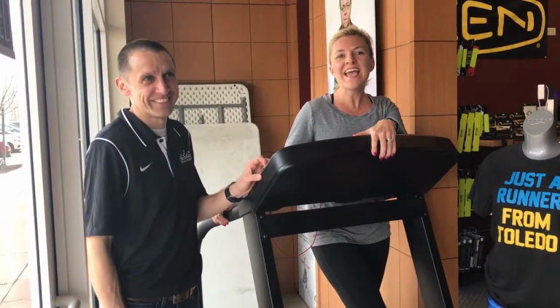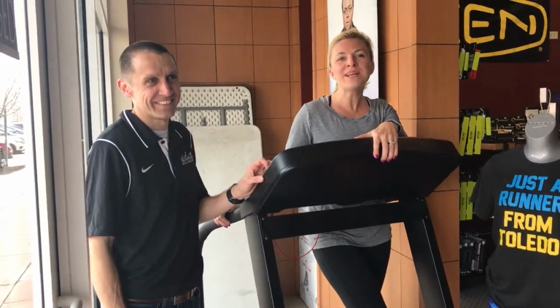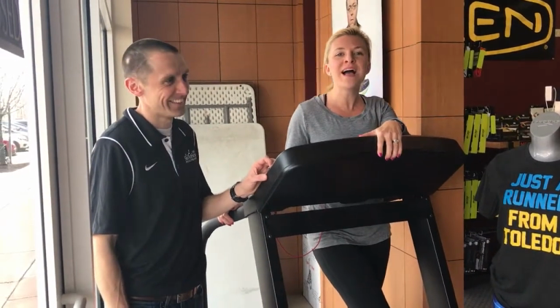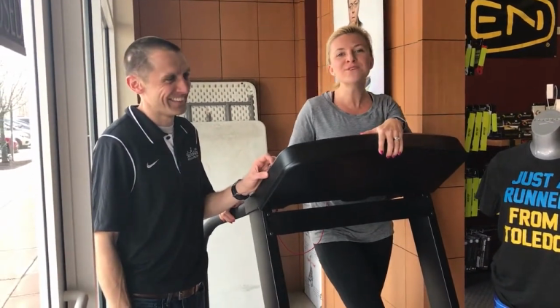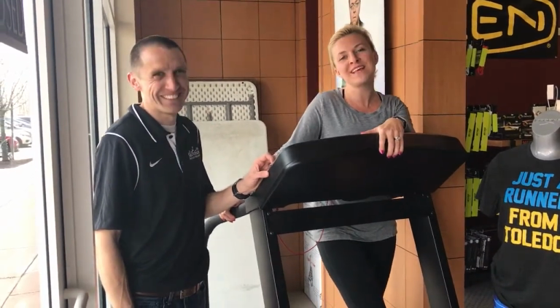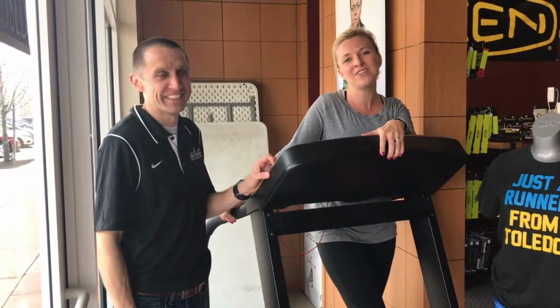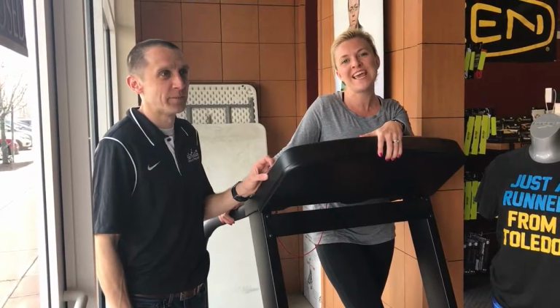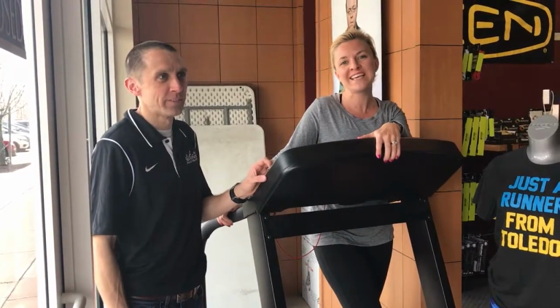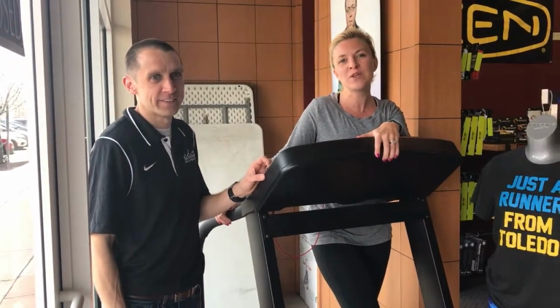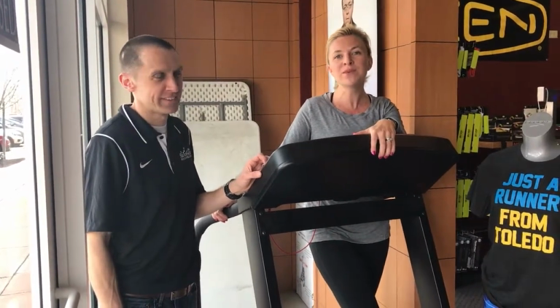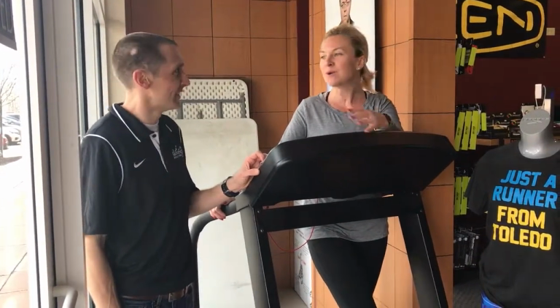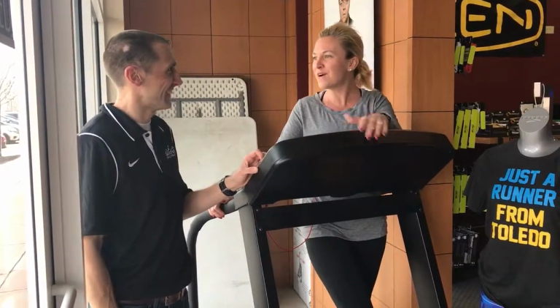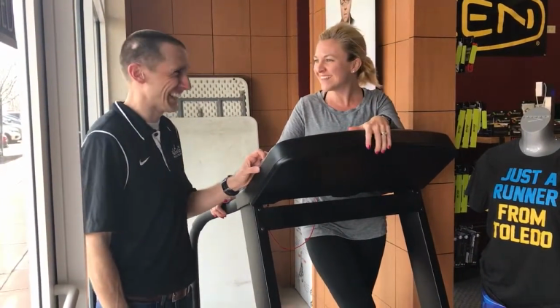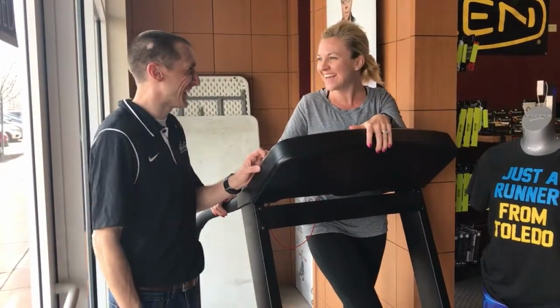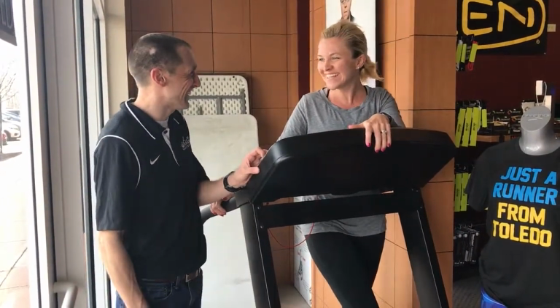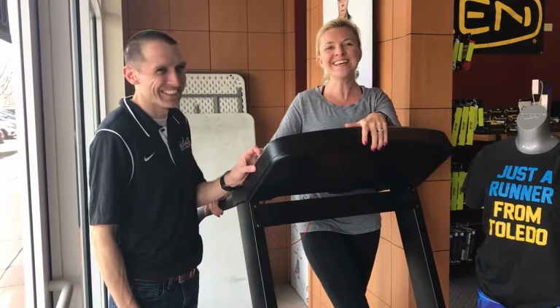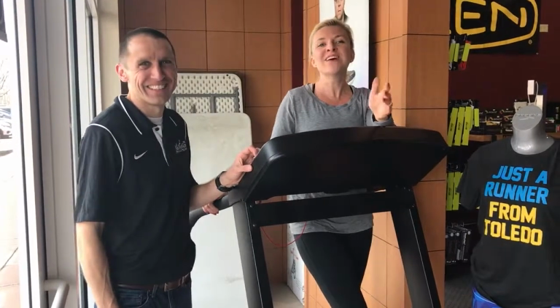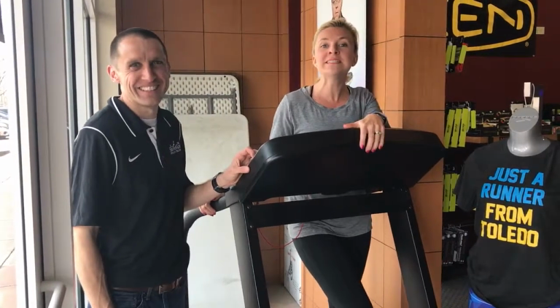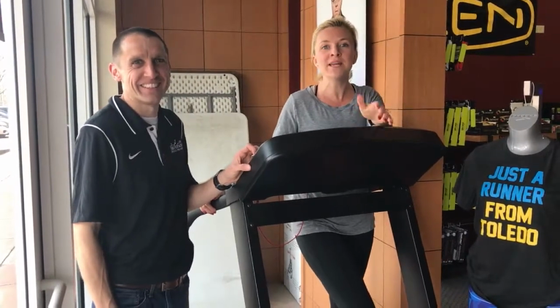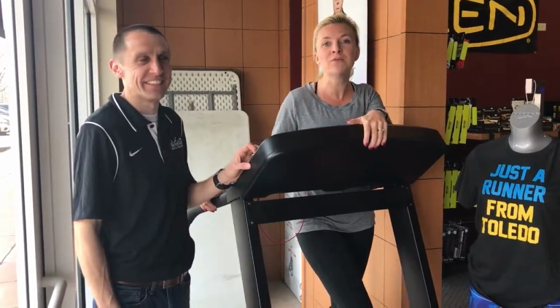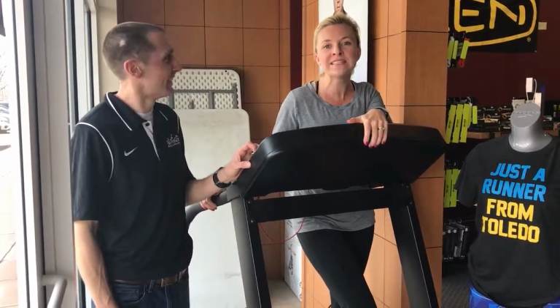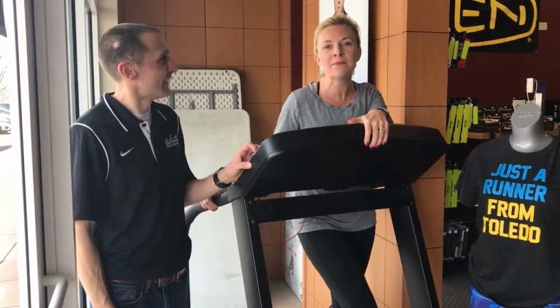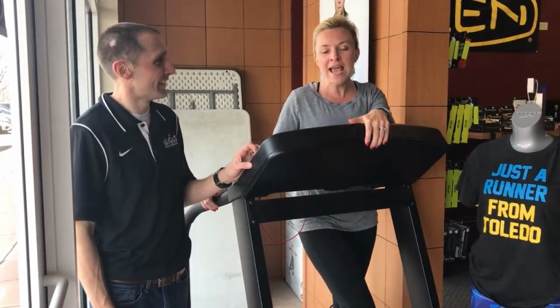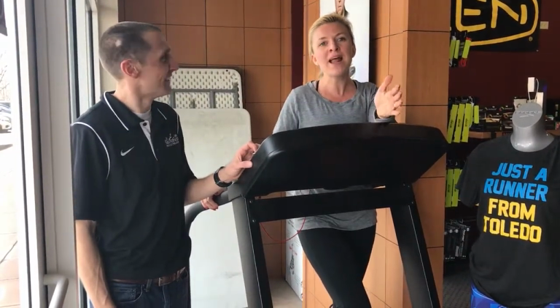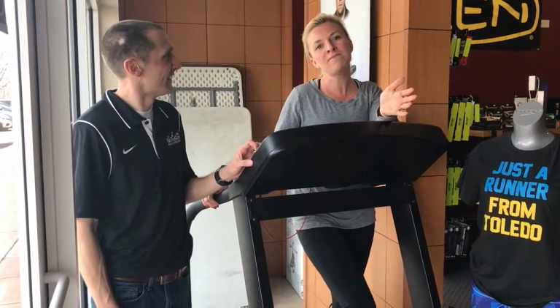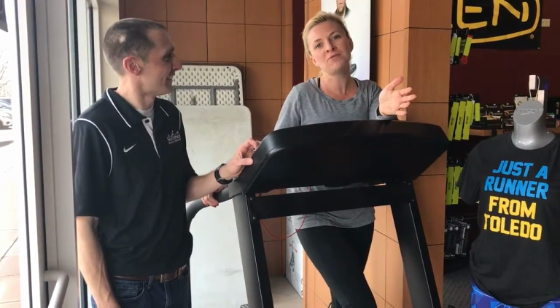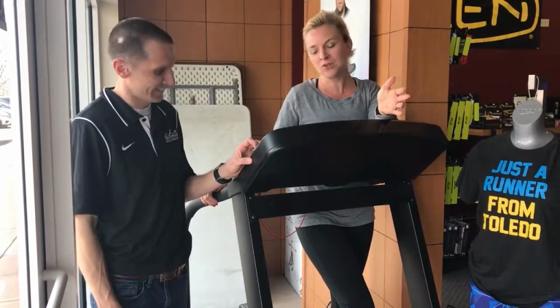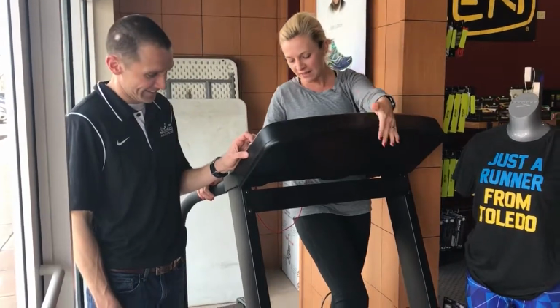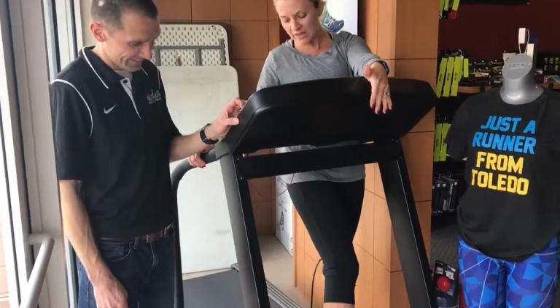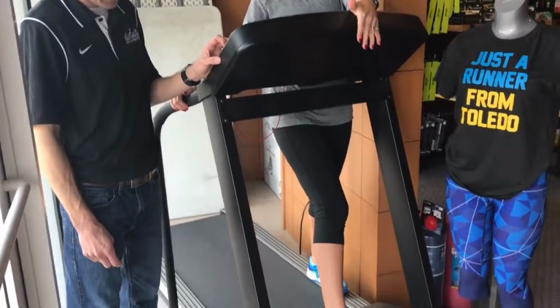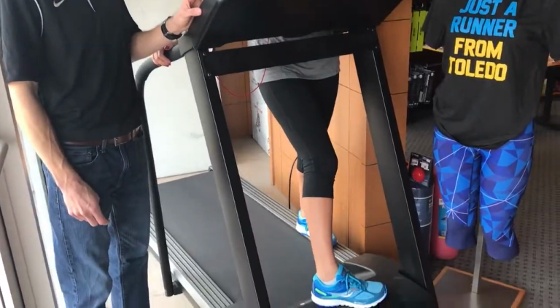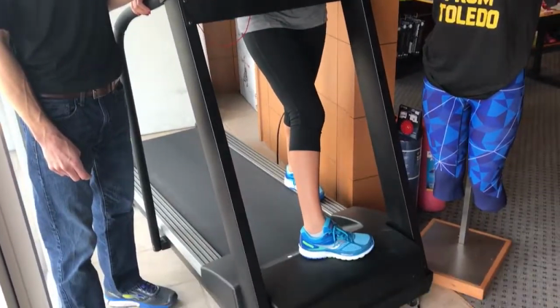Hey everybody, I'm live here for Levi's On Location today at Second Soul, and I'm here with the owner Matt Volk. I came in today getting ready to run a race this summer and Matt helped me get fitted for the right shoe — I got the Sock Me Guide on today.